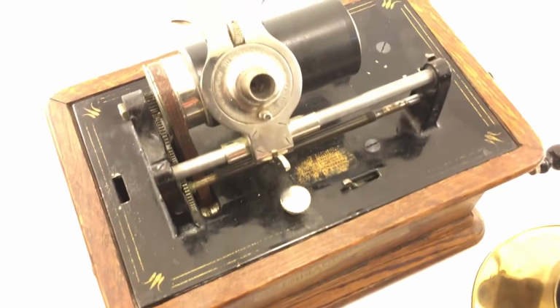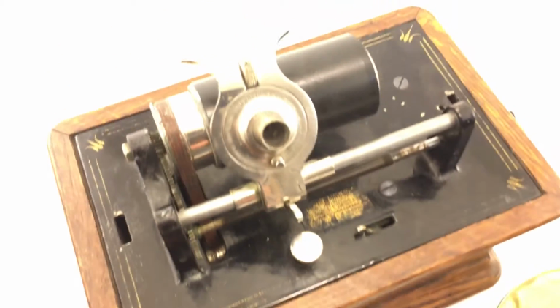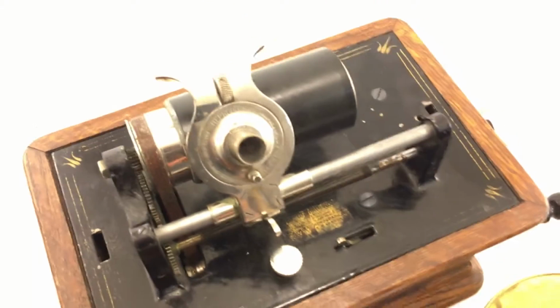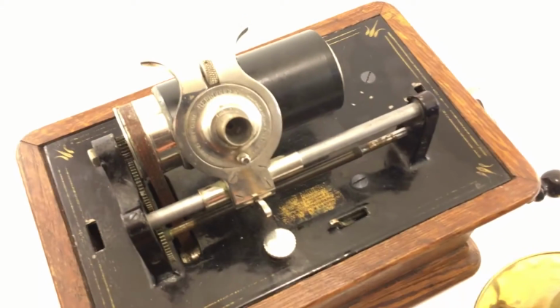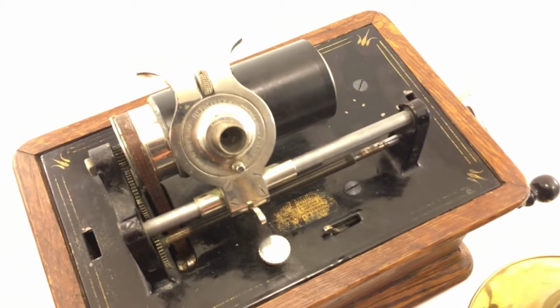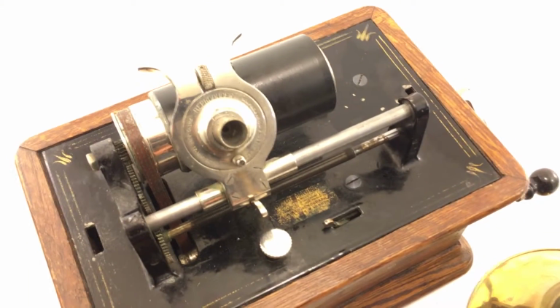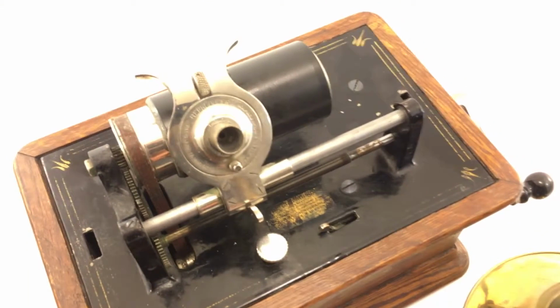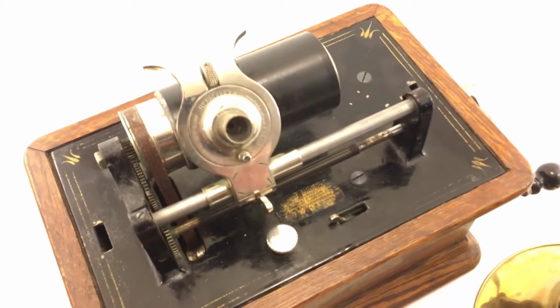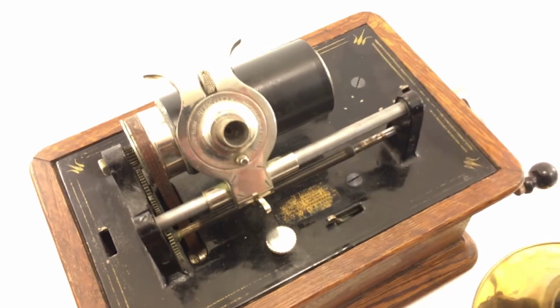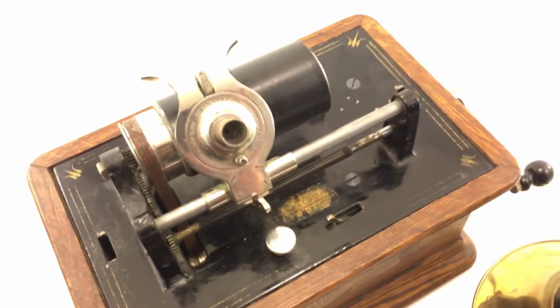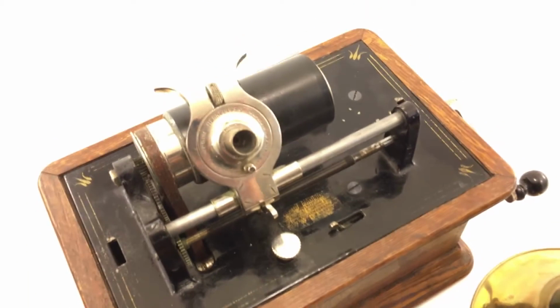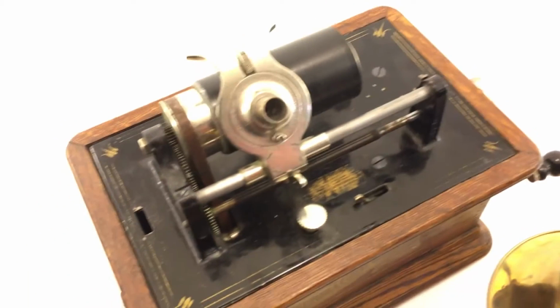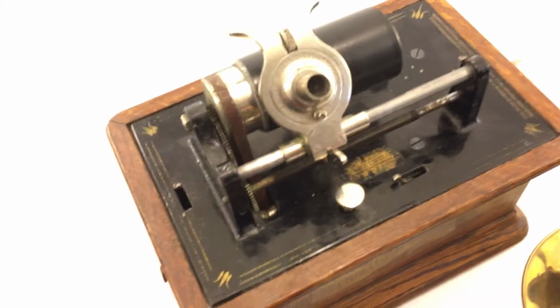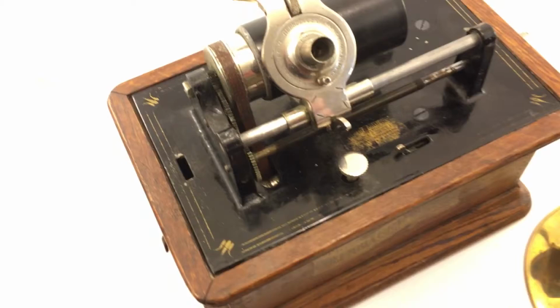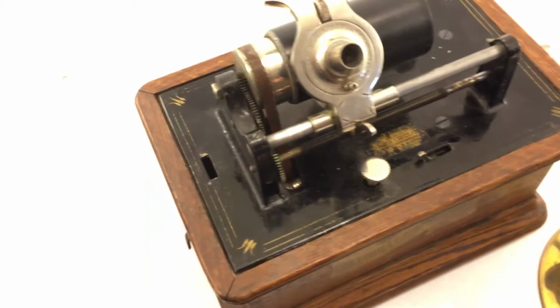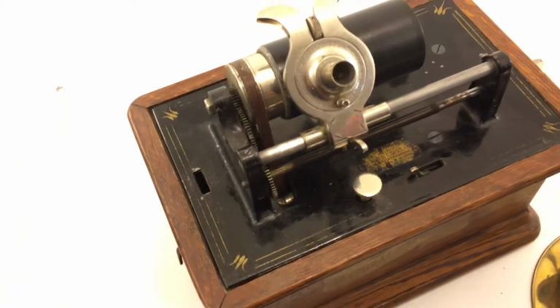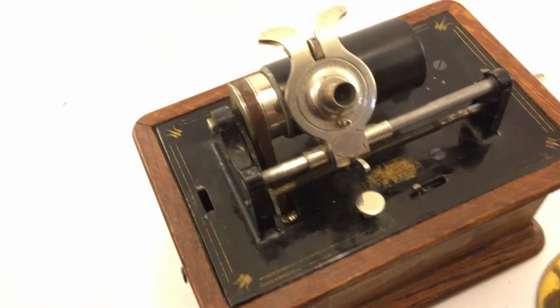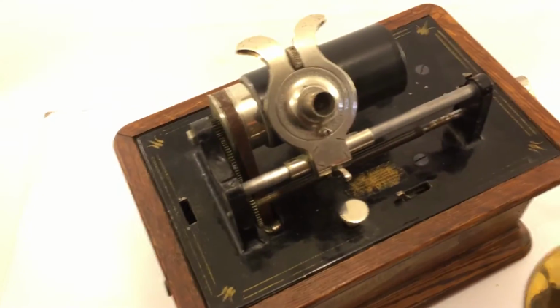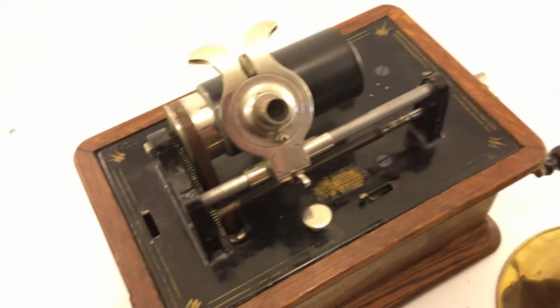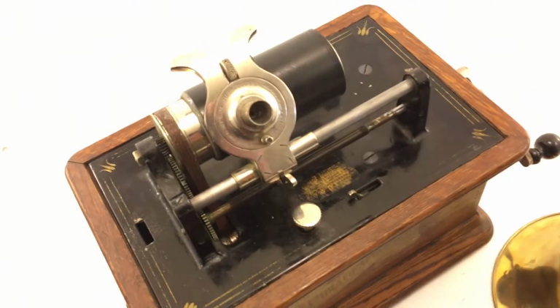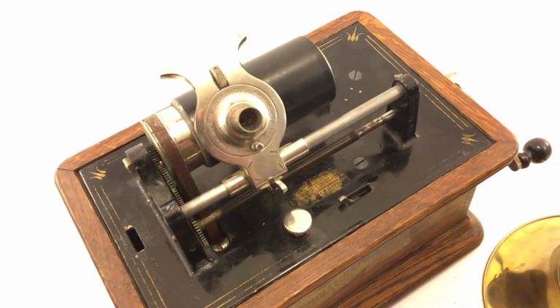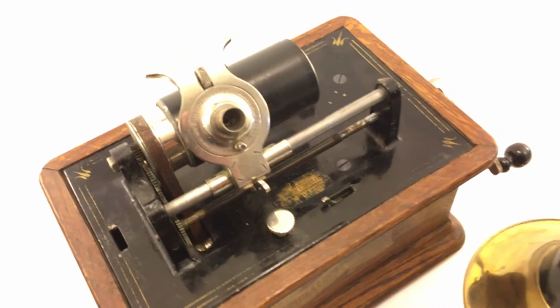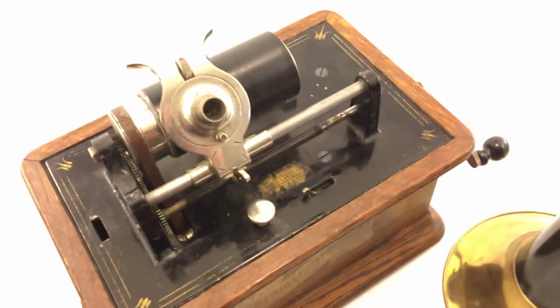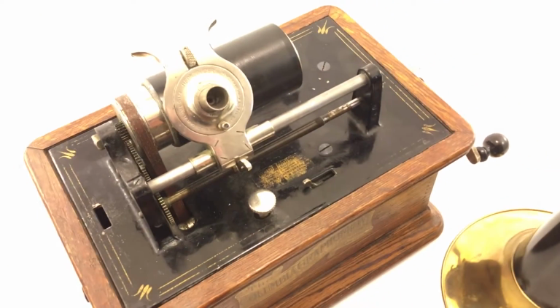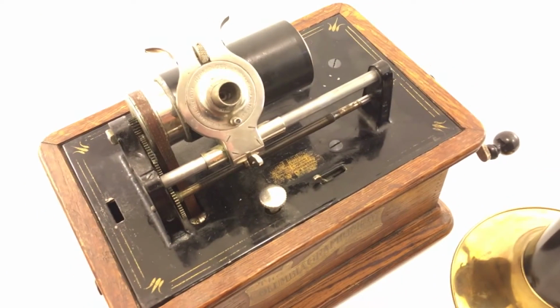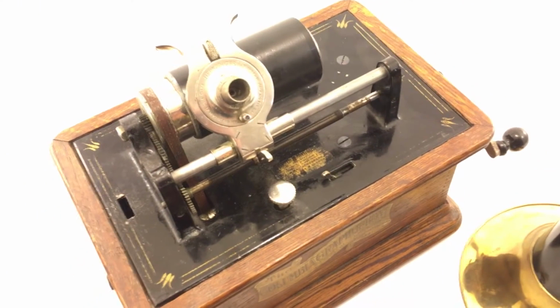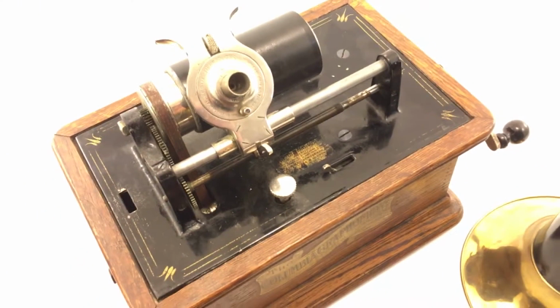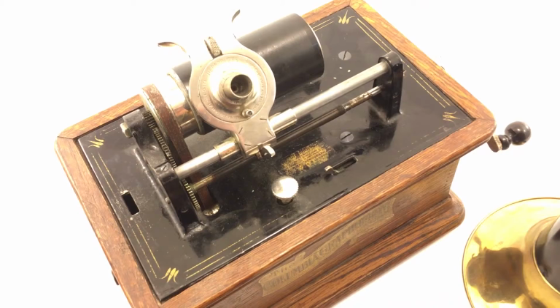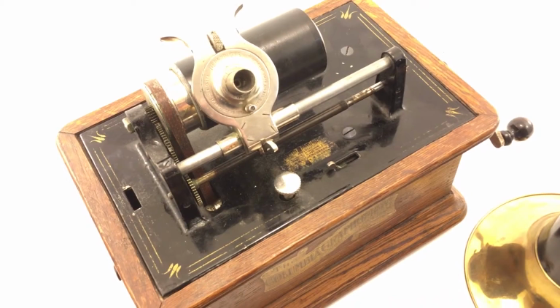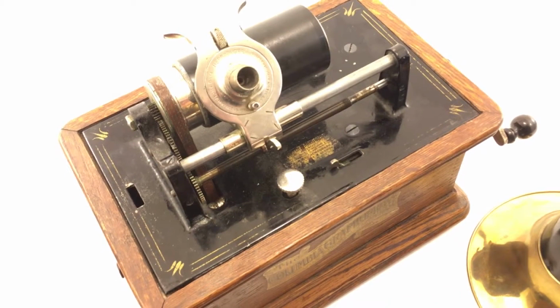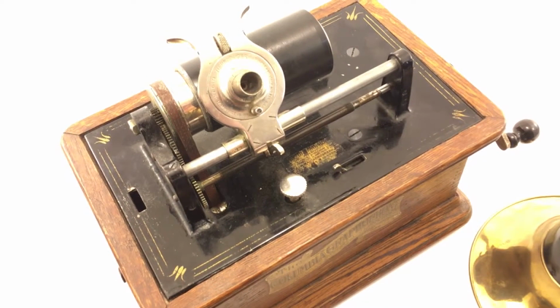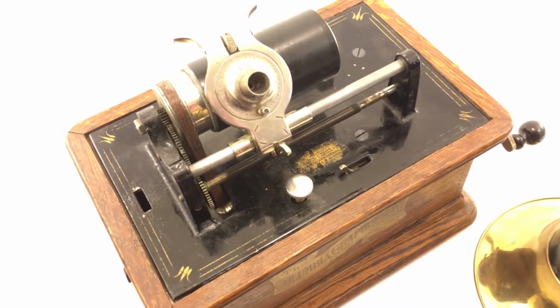The reproducer, I believe, is in just excellent condition. Even without the horn, you can hear the sound very loud.